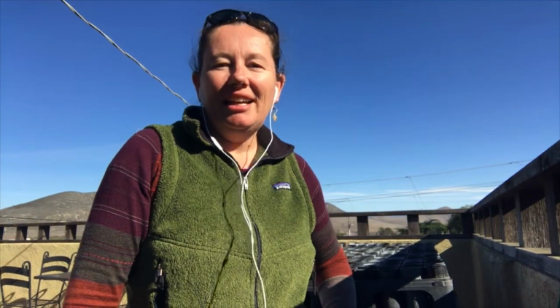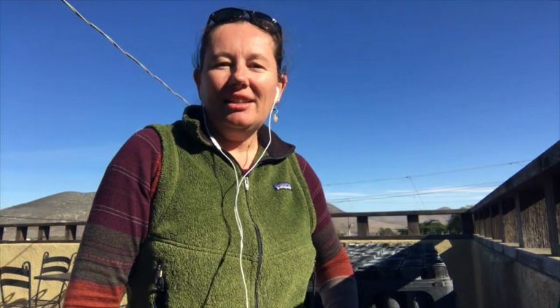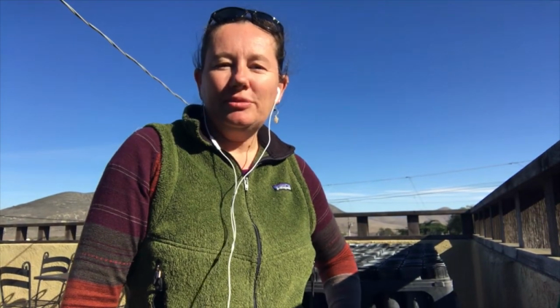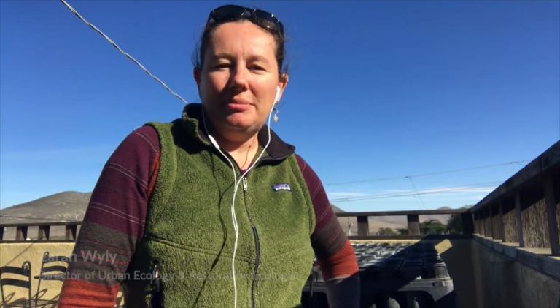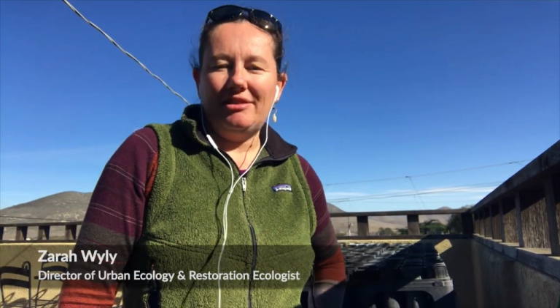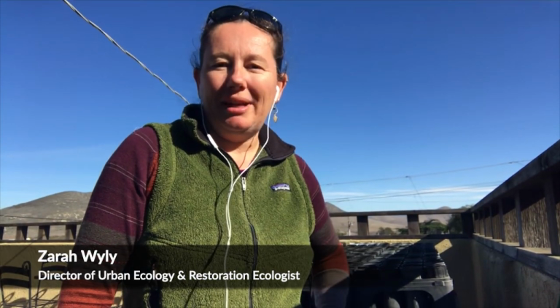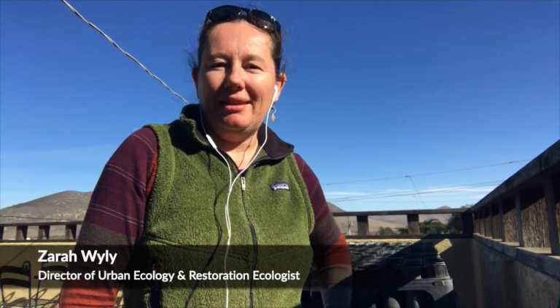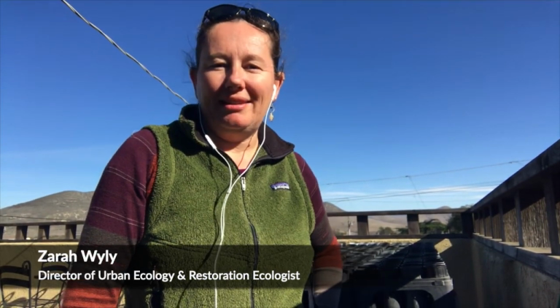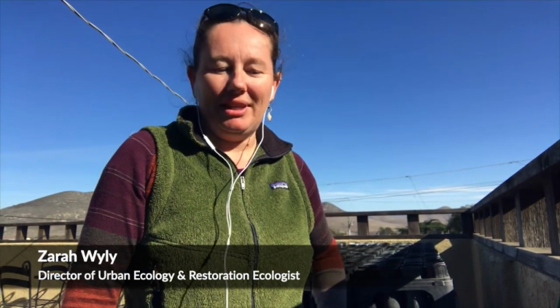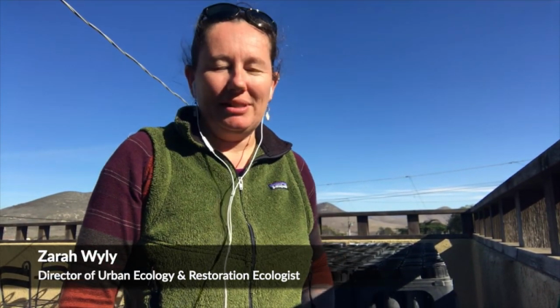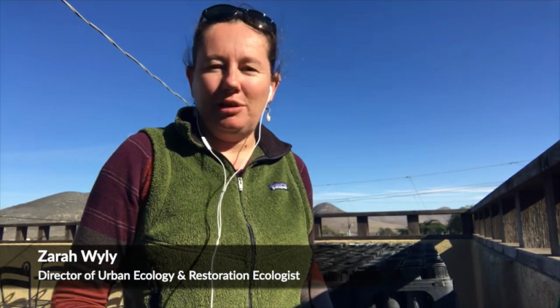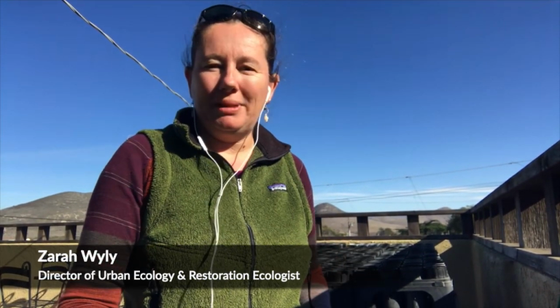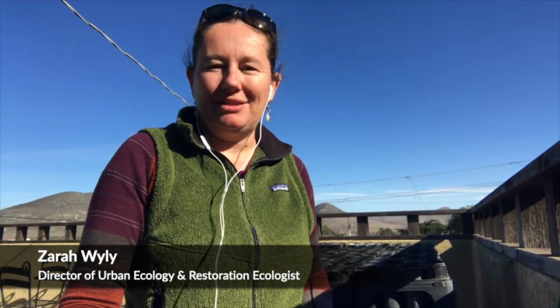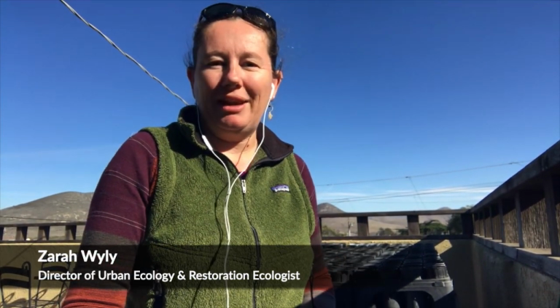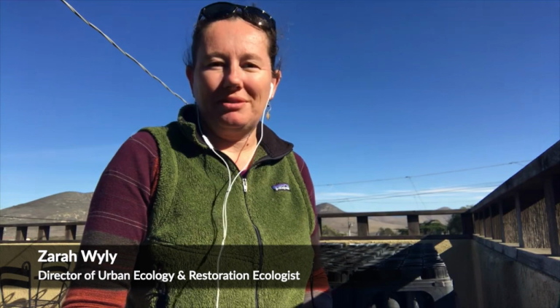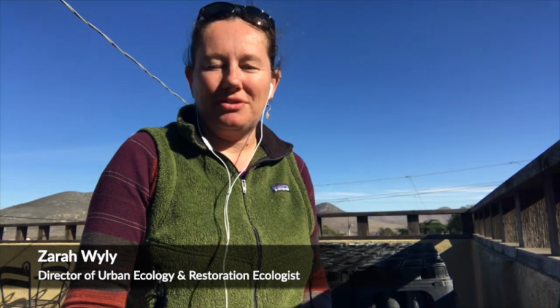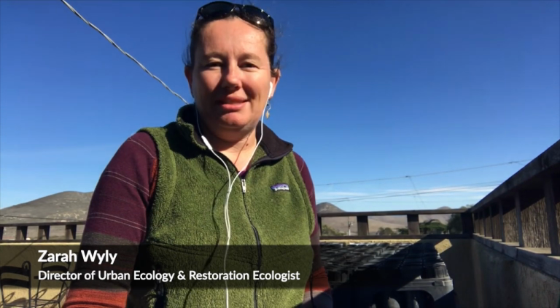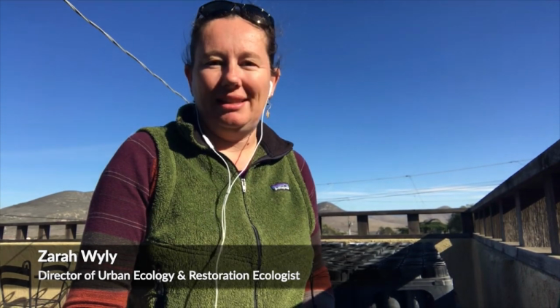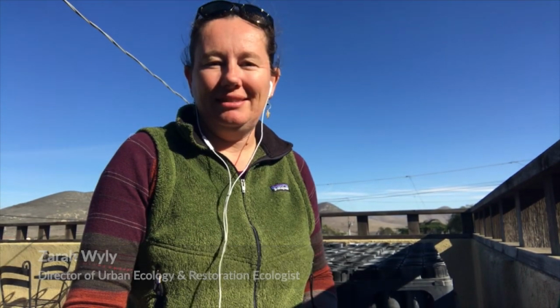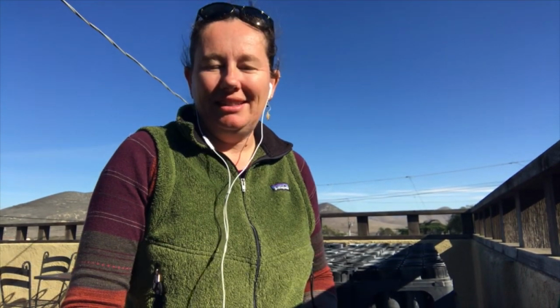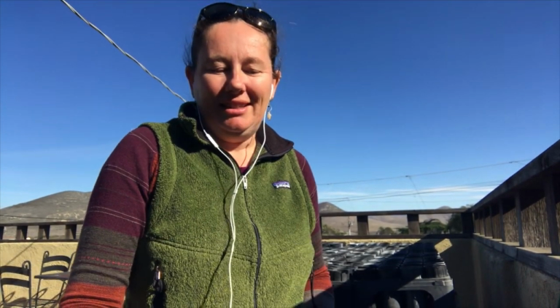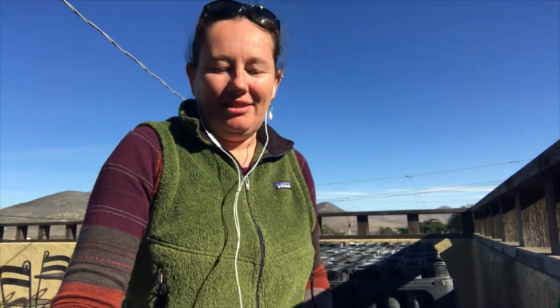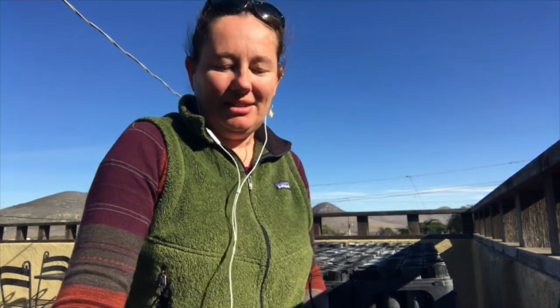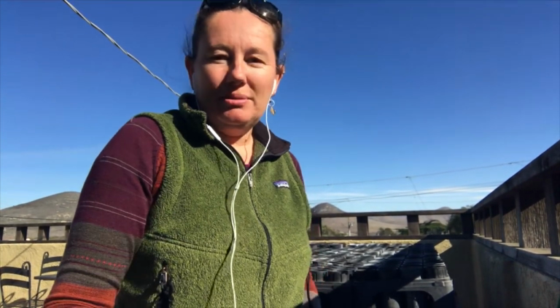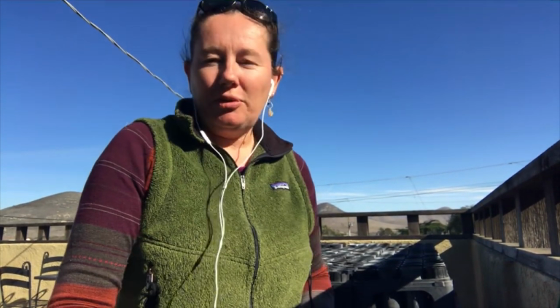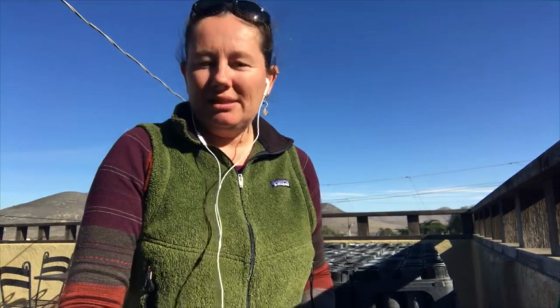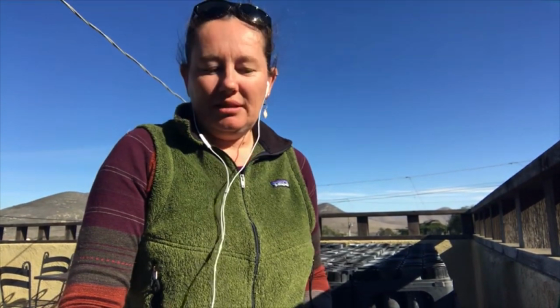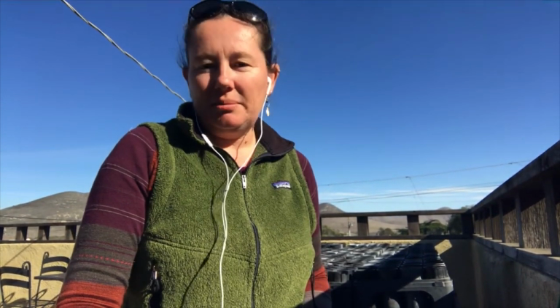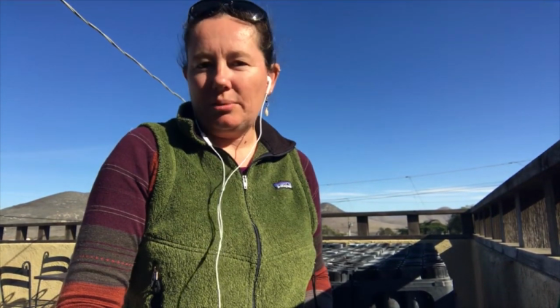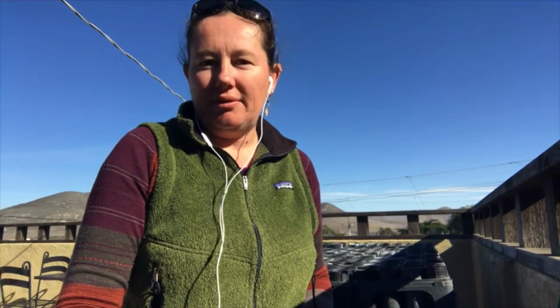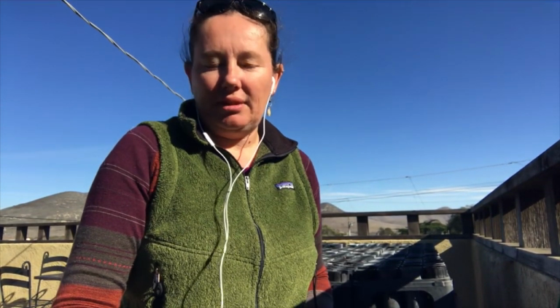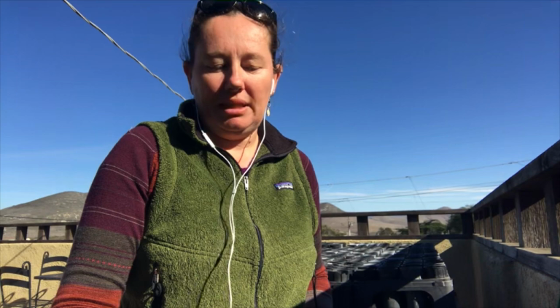Hello, my name is Zara Wiley and this video is to help you plant your acorns for seed this evening. Before we get started, we're going to make sure we have everything we need.